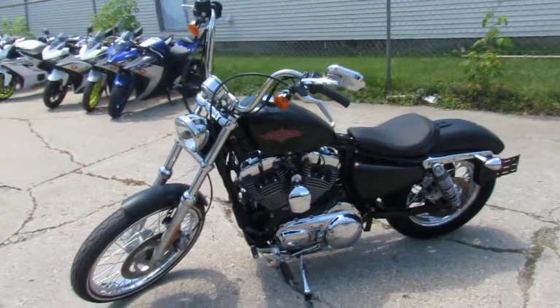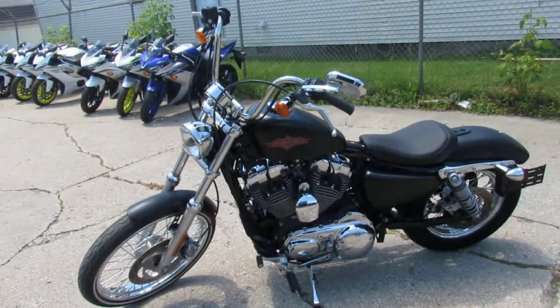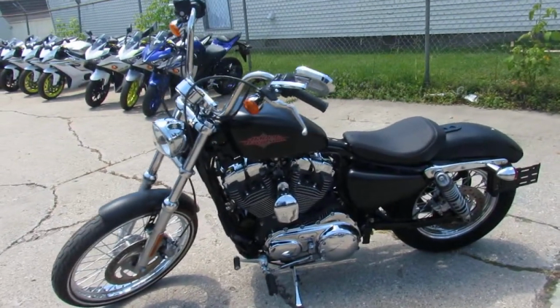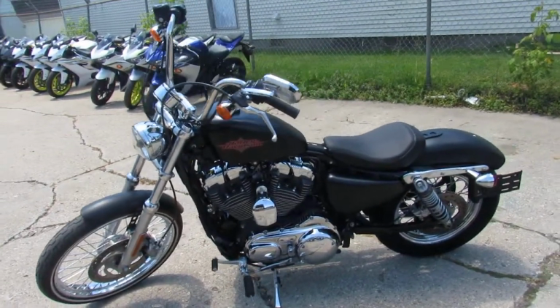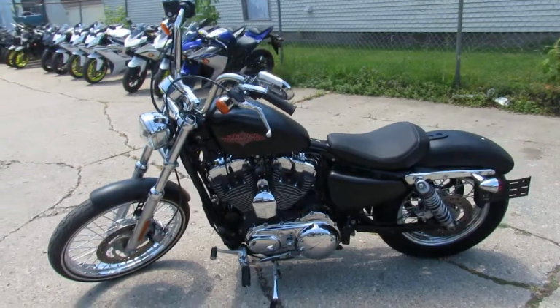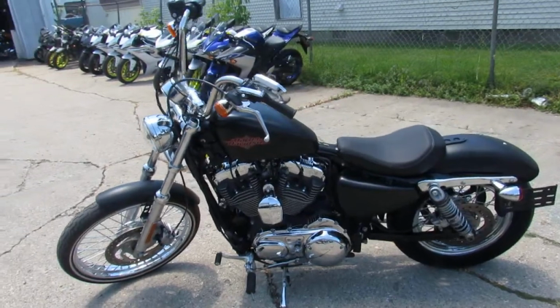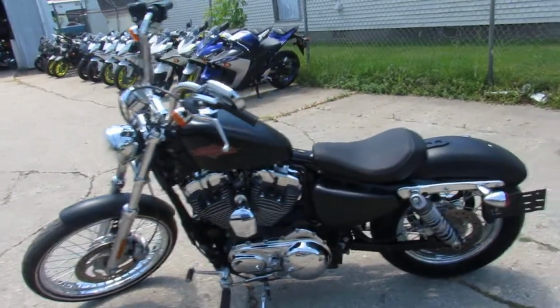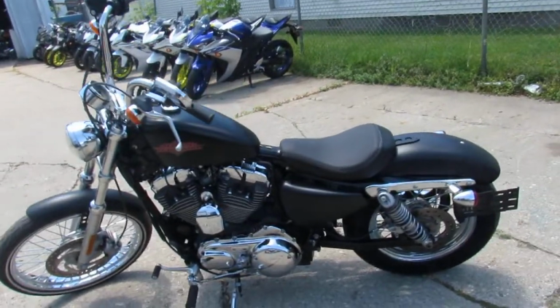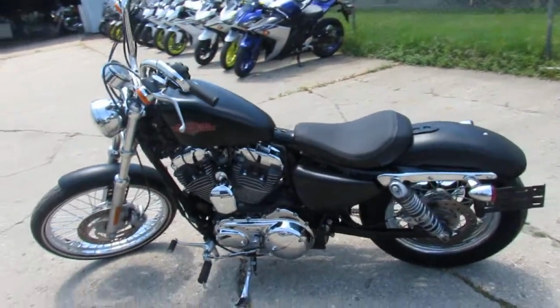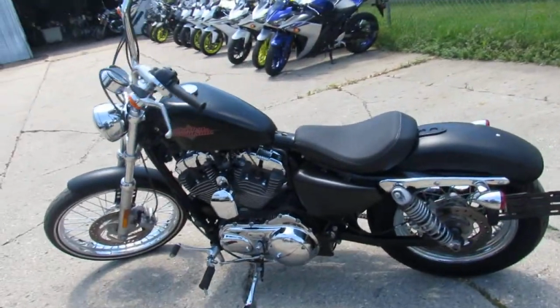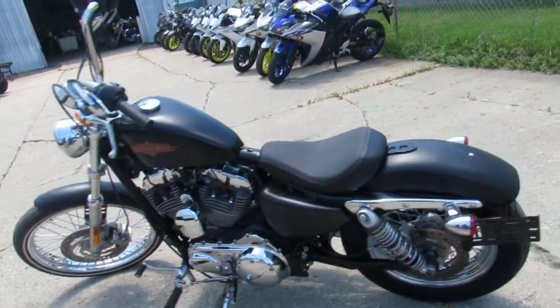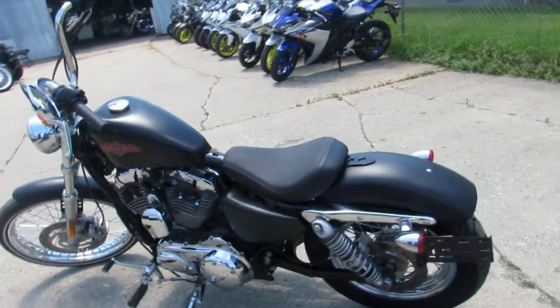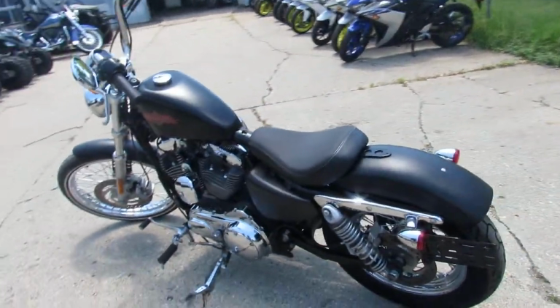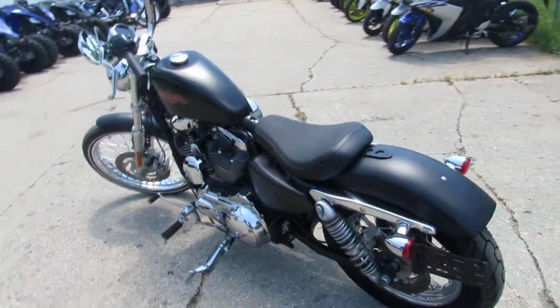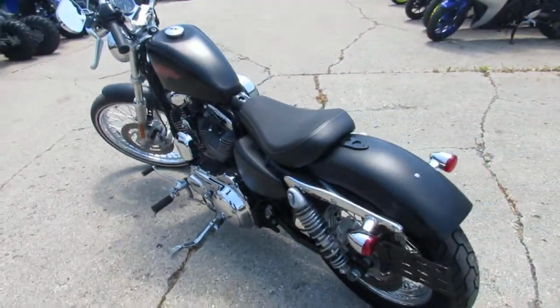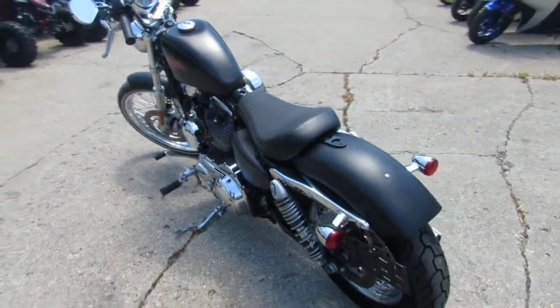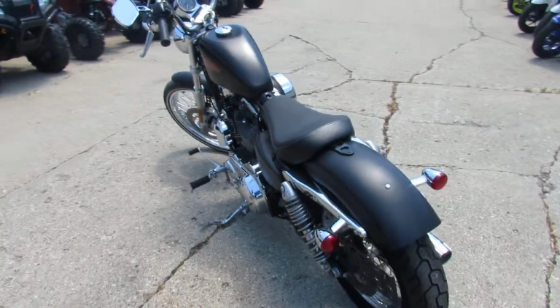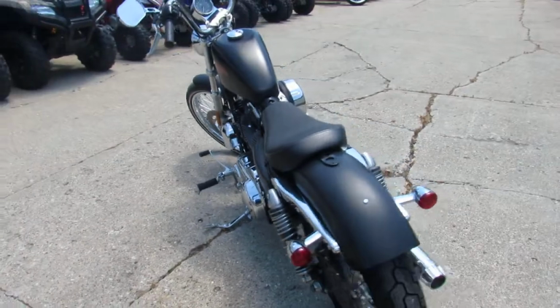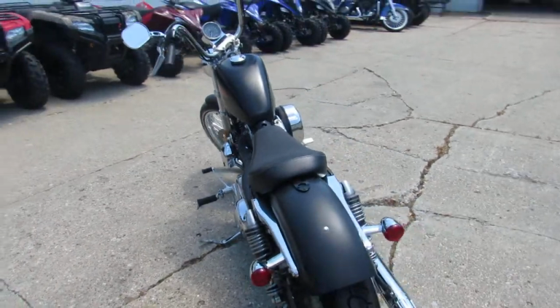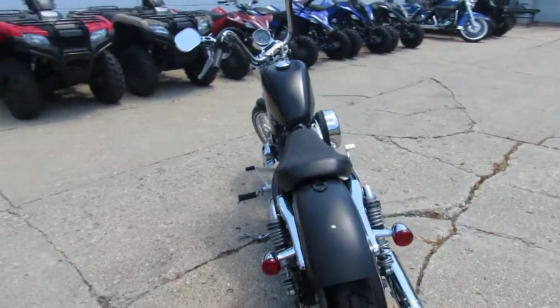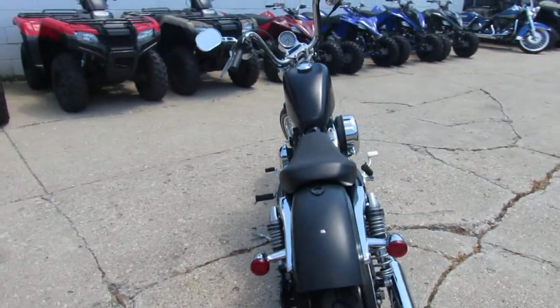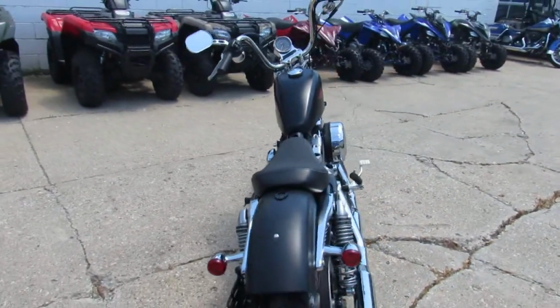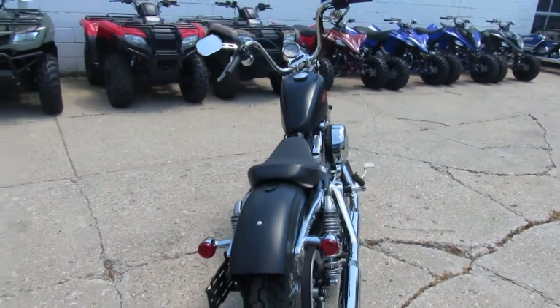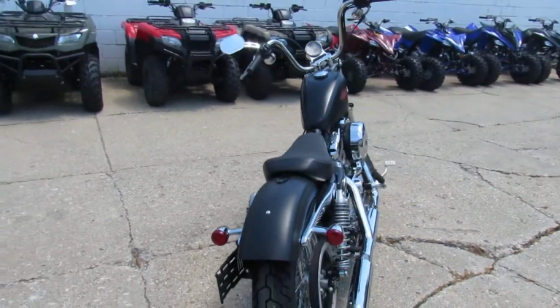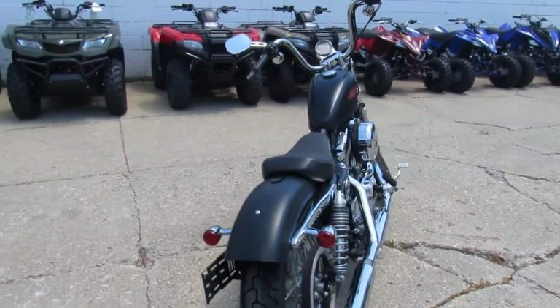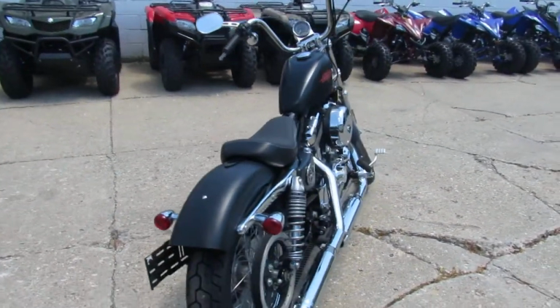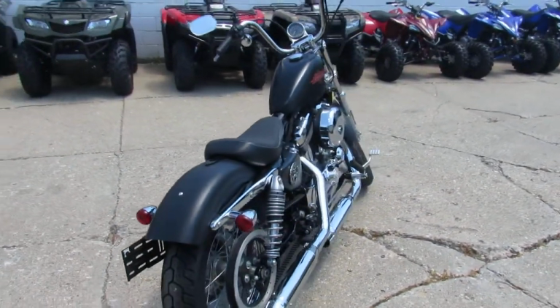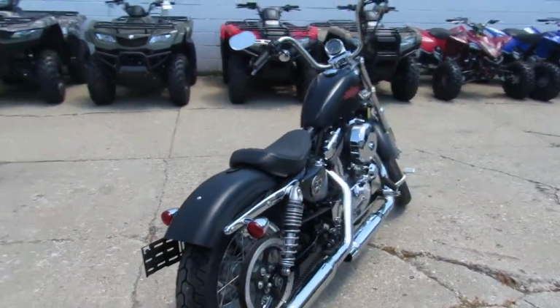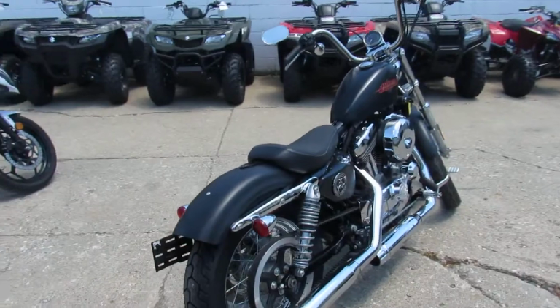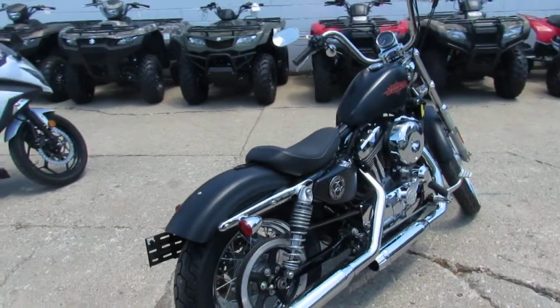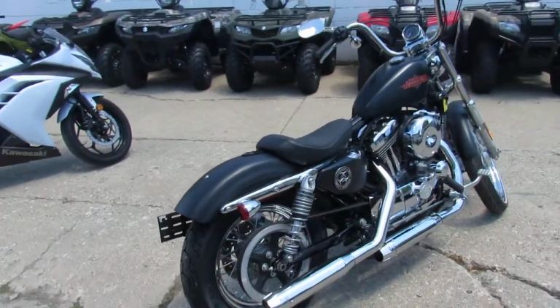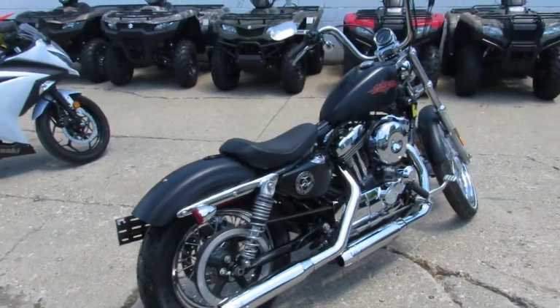All the fluids have been changed and inspected. Everything works. You guys can buy it with confidence. It's a great bike for the money — a 2016 Sportster 72, so it's a 1200cc for $6,999. You guys can't go wrong.